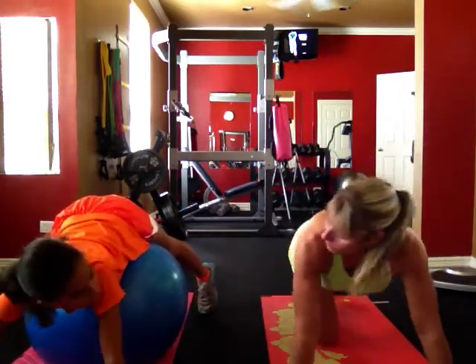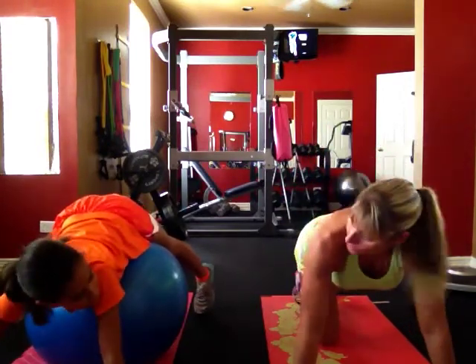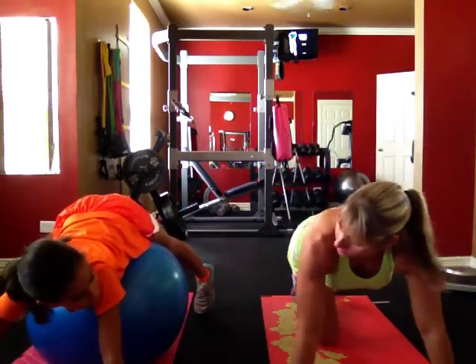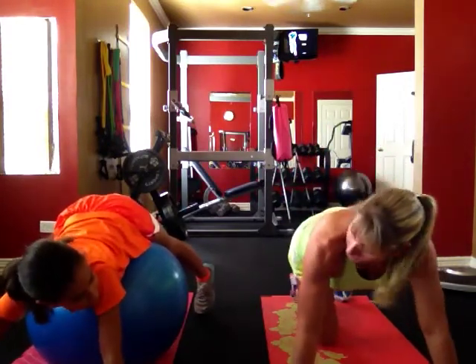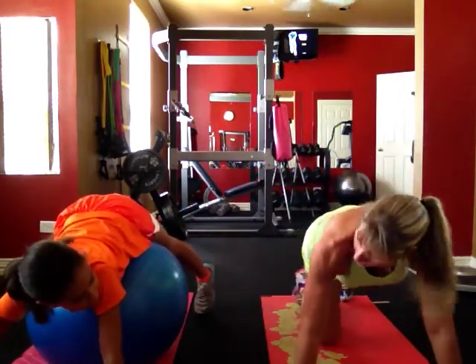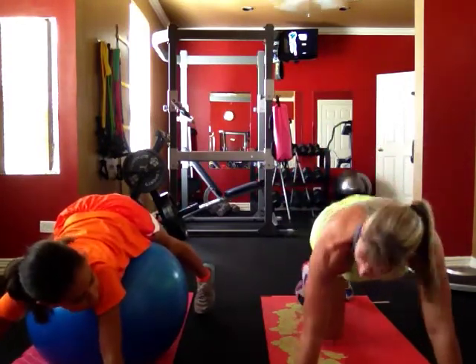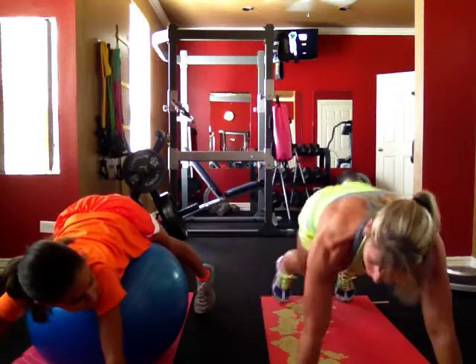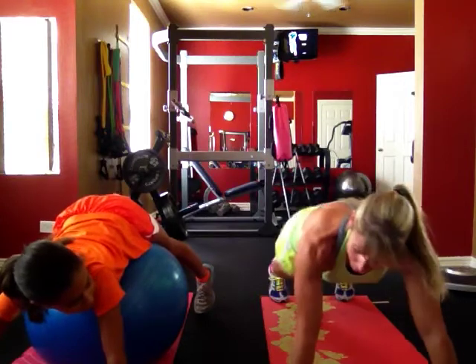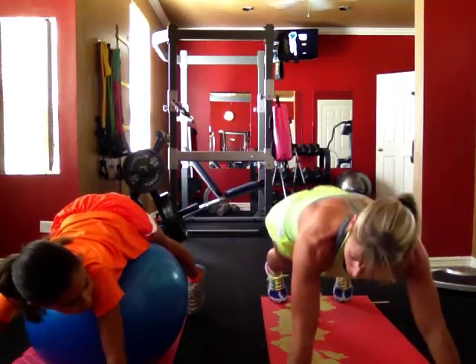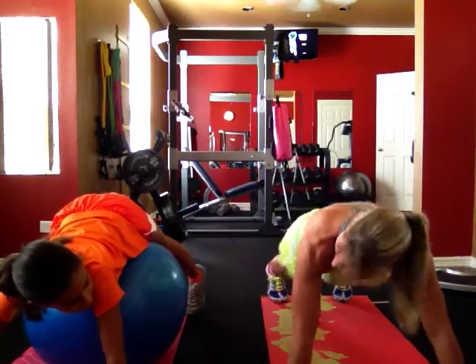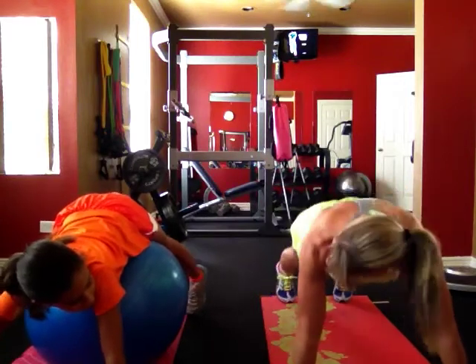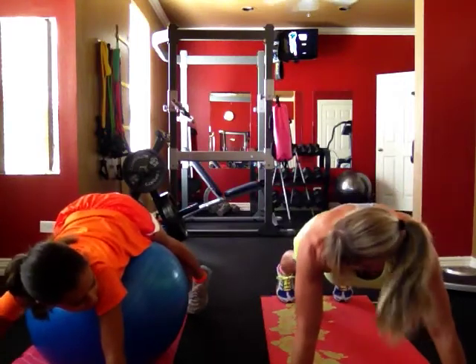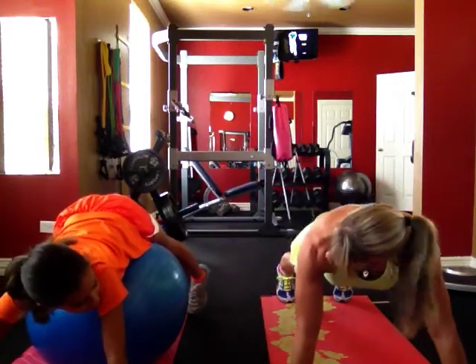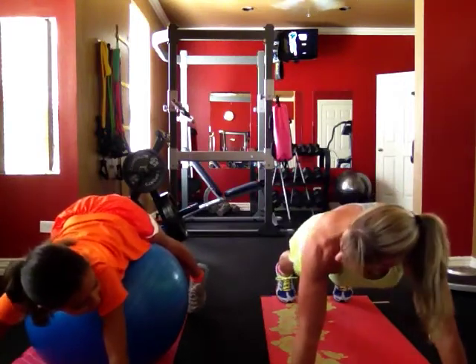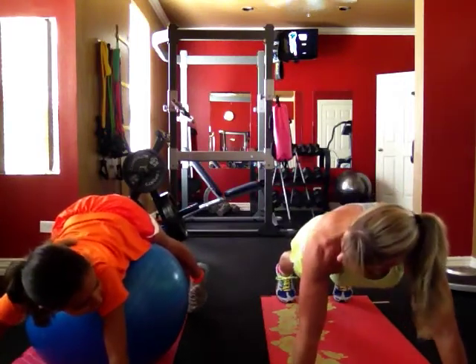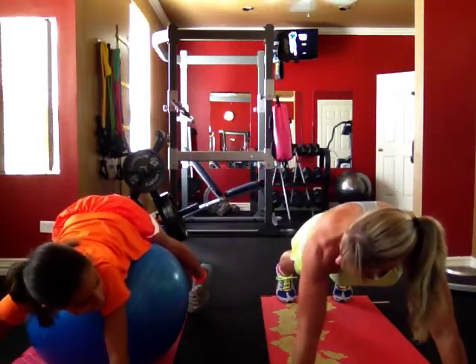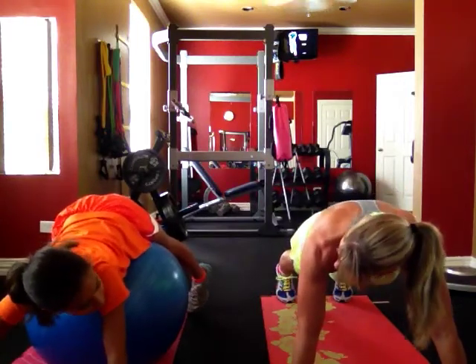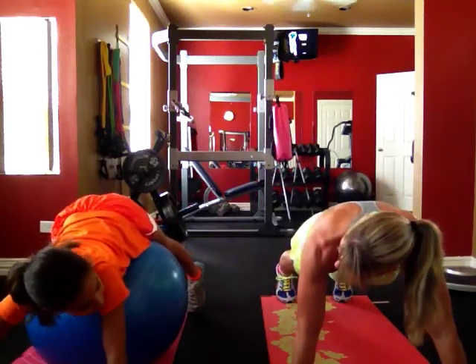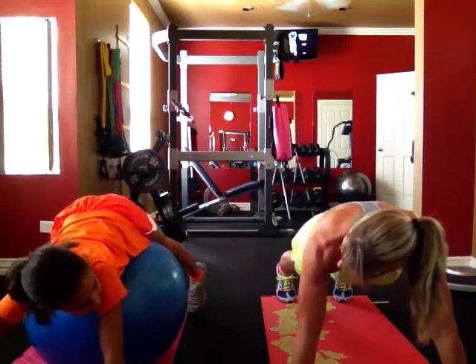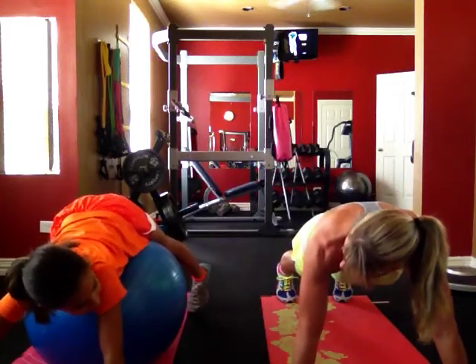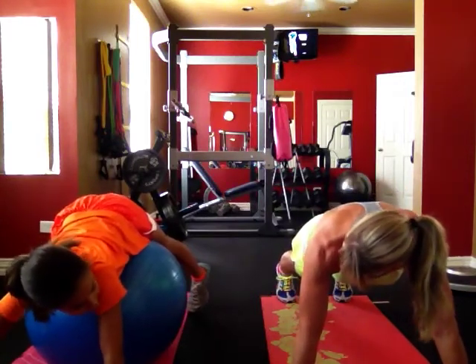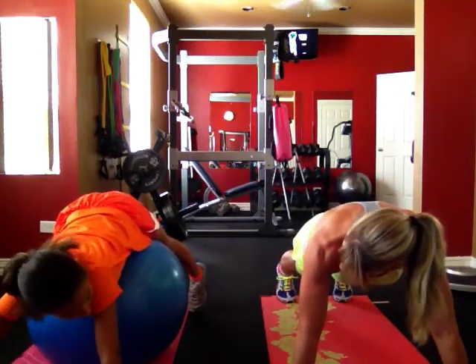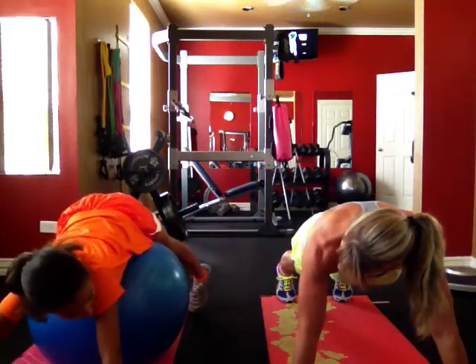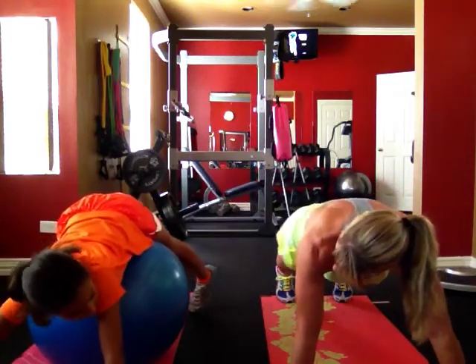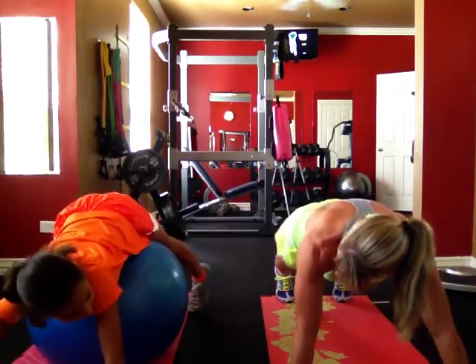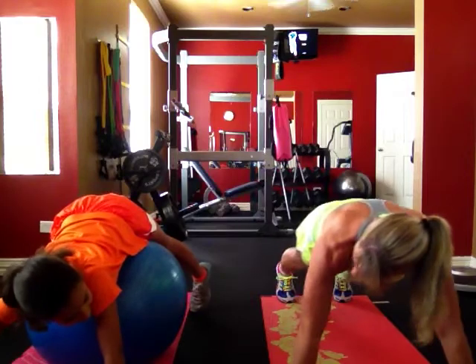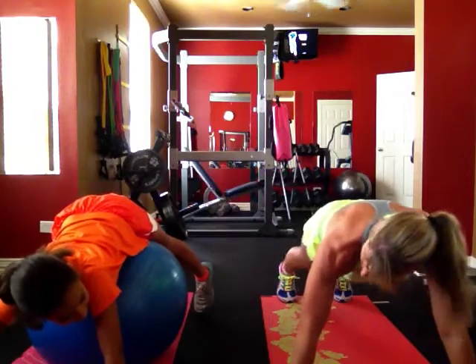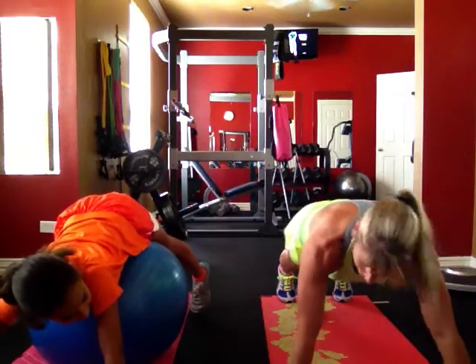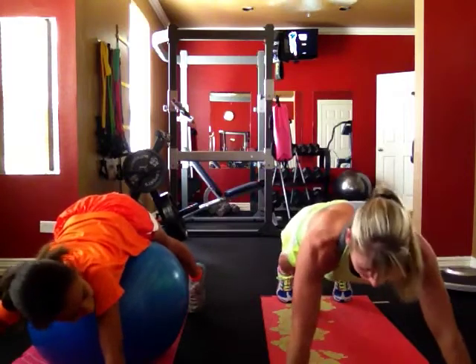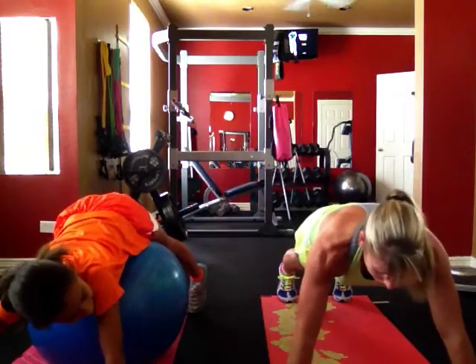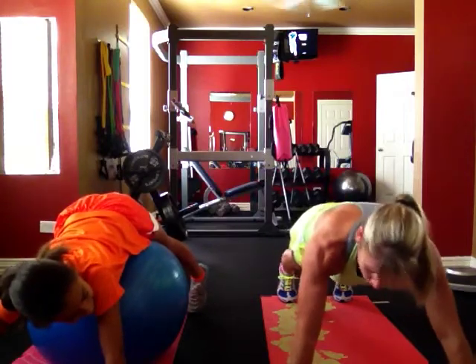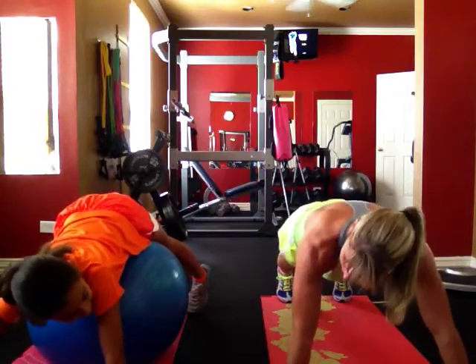Alright, you ready? Yep. Alright, so remember your feet lift, suck your belly button in. Okay? Alright, now drop down.